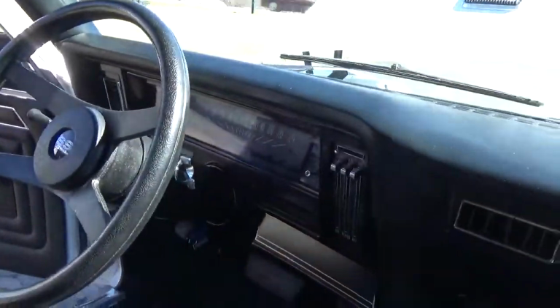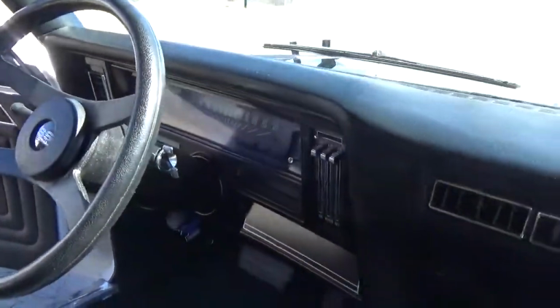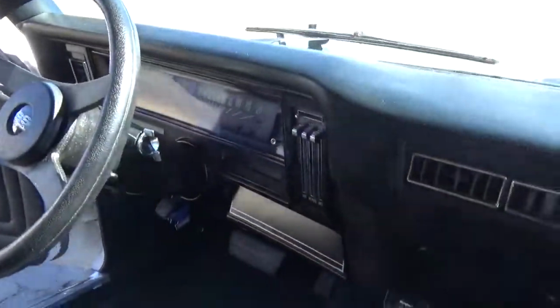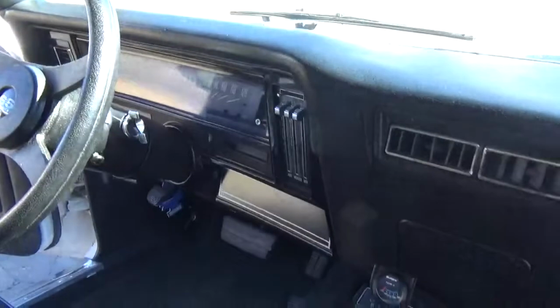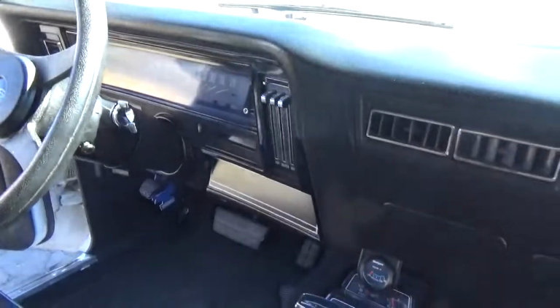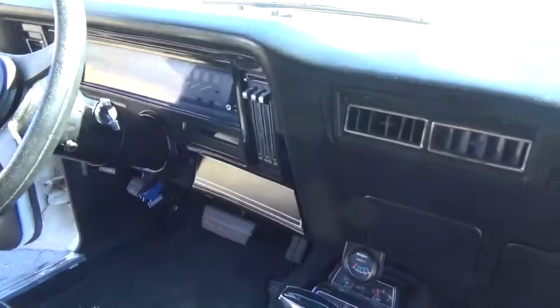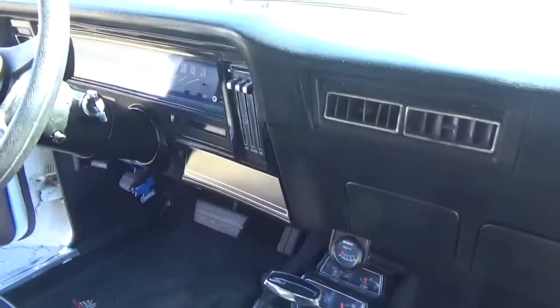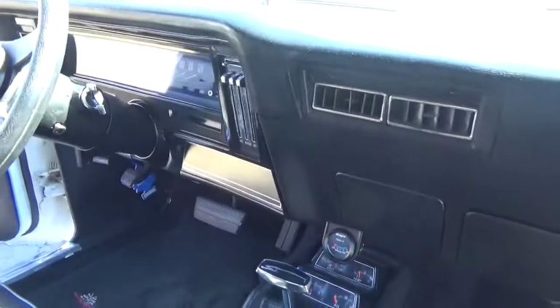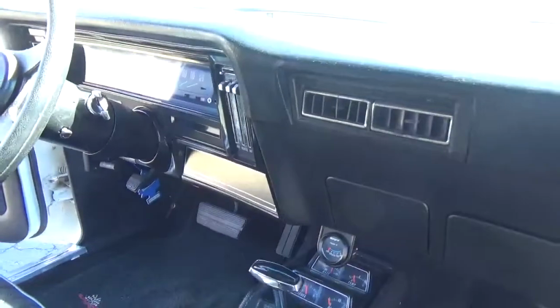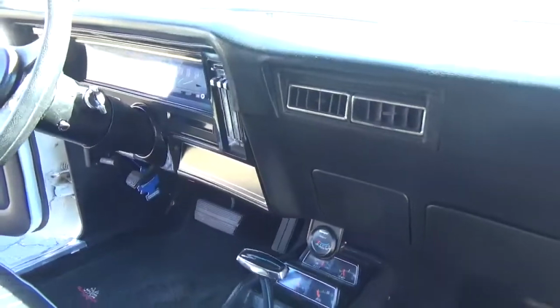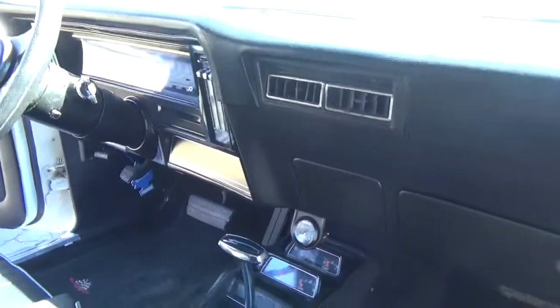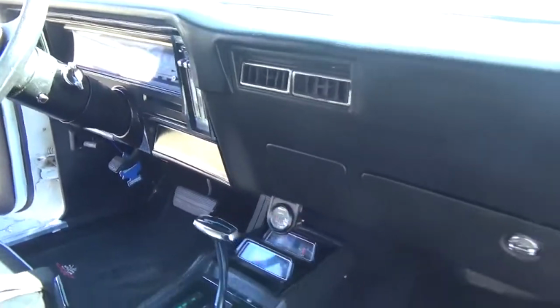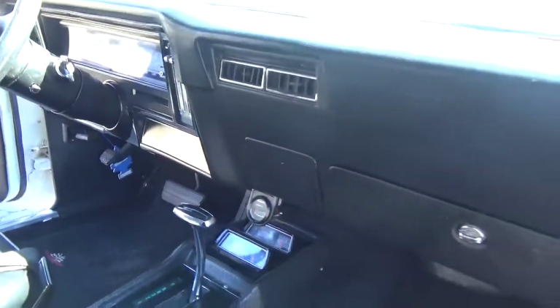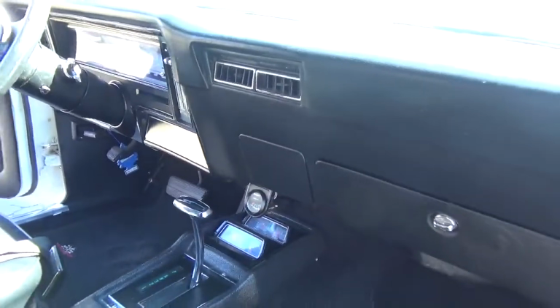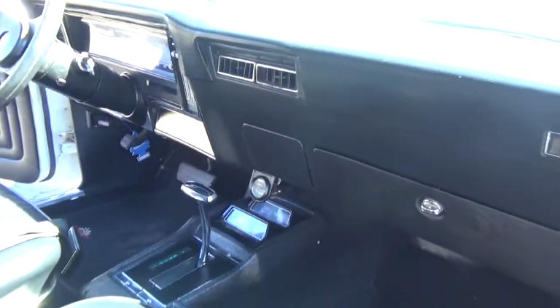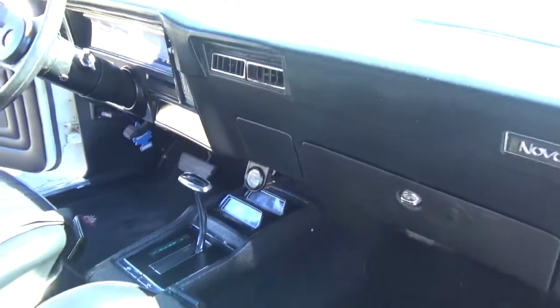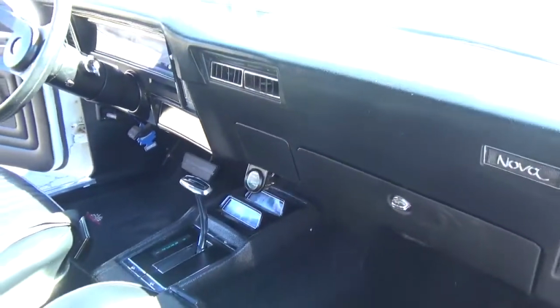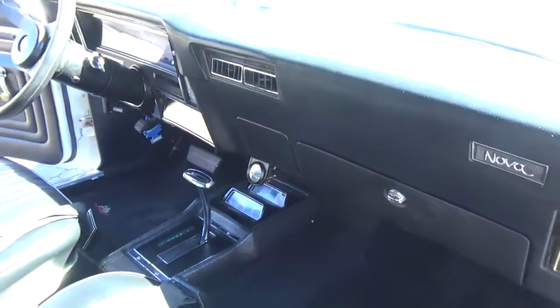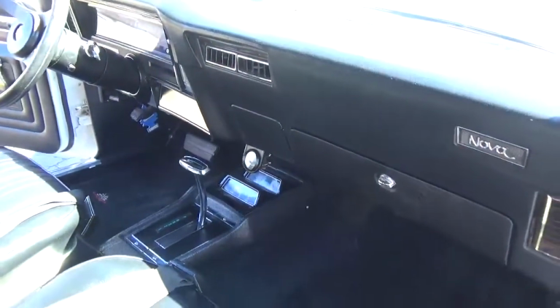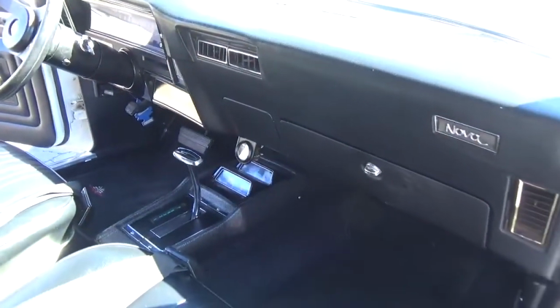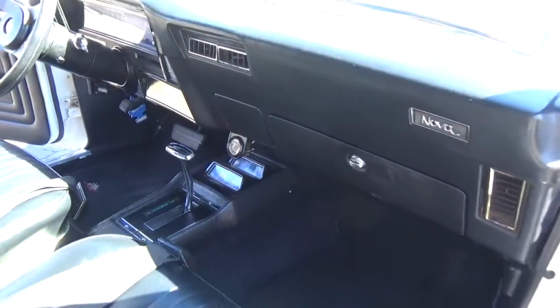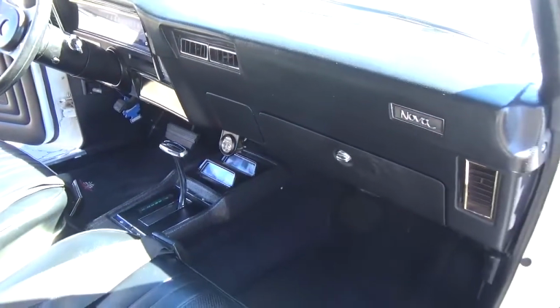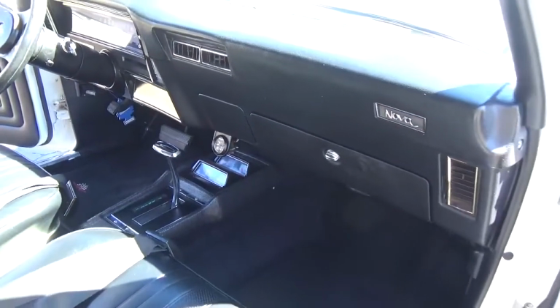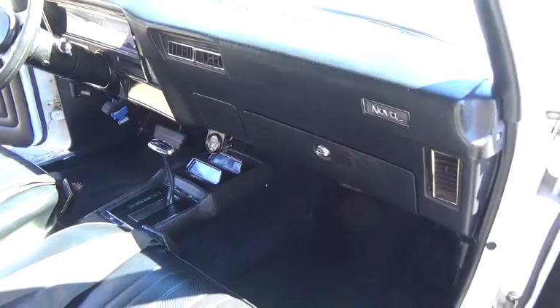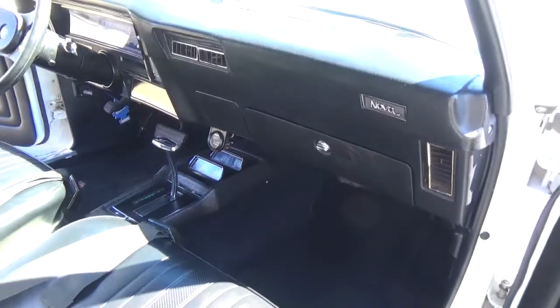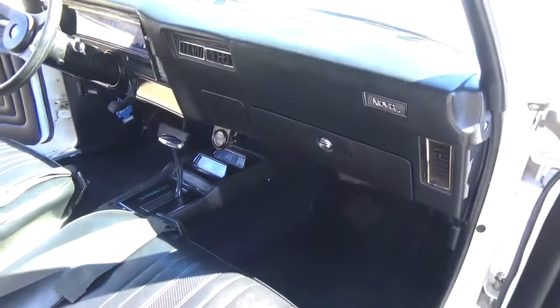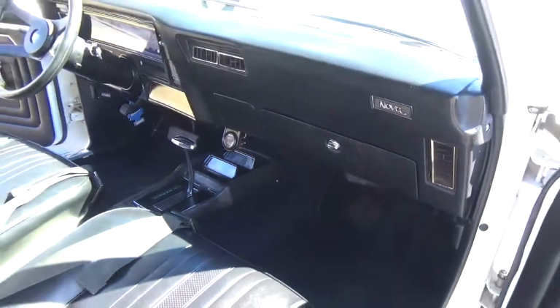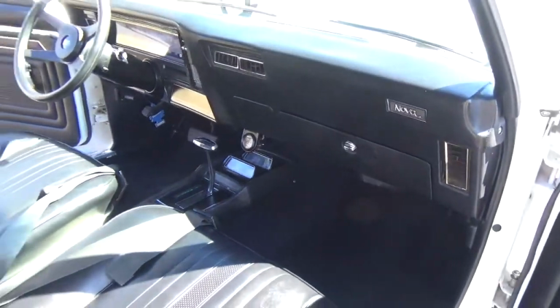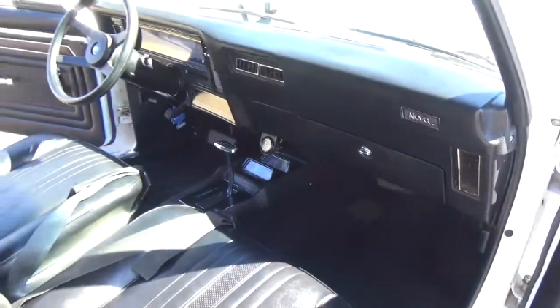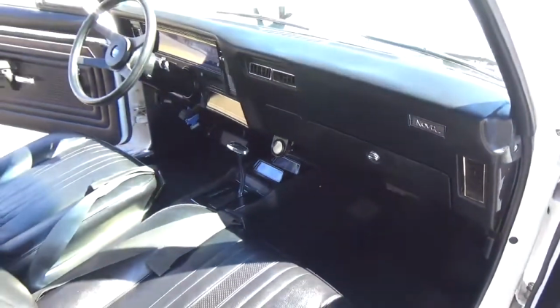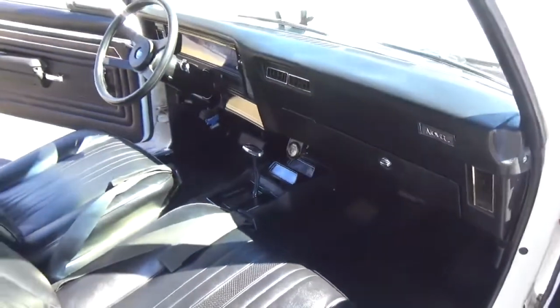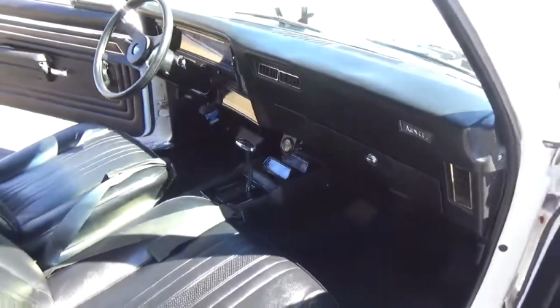It does have radio delete. The center console has the correct shifter and the gauges.